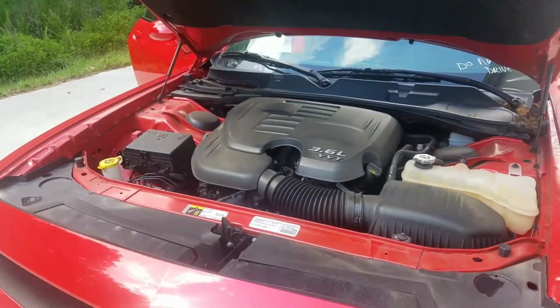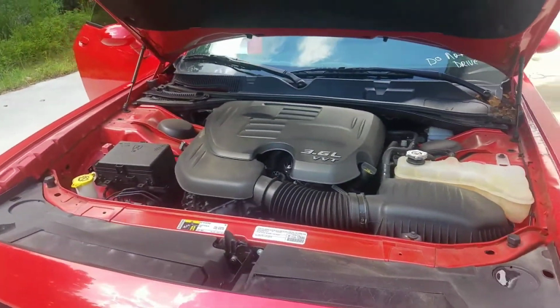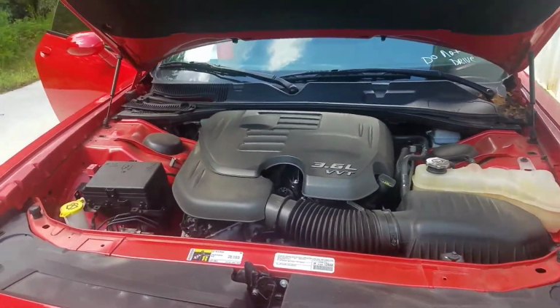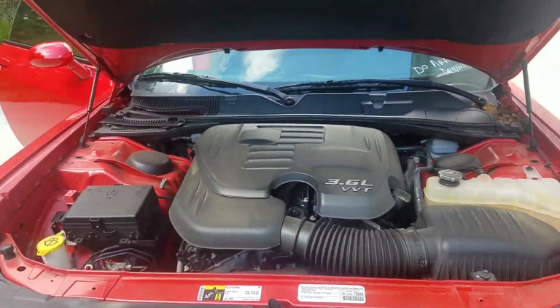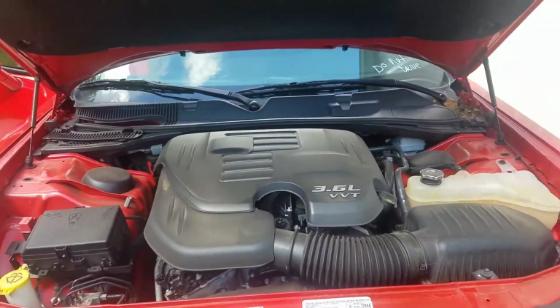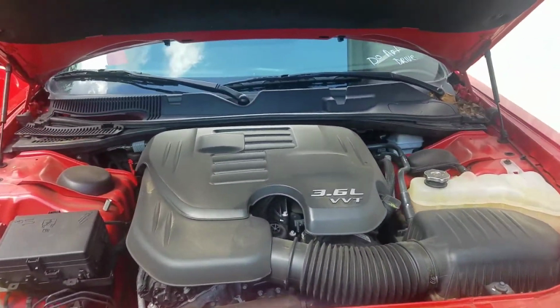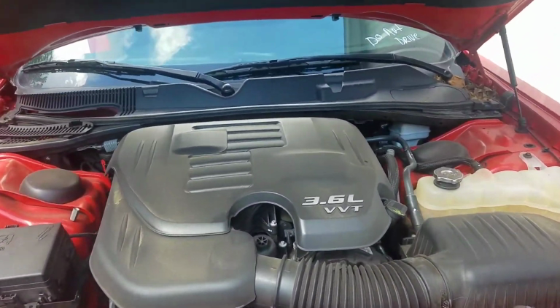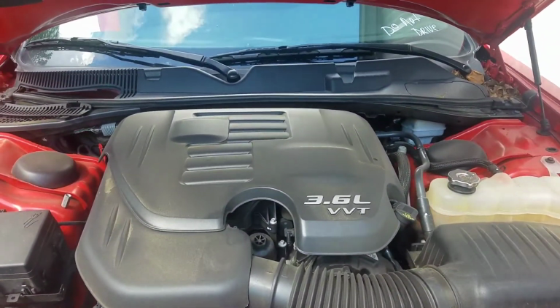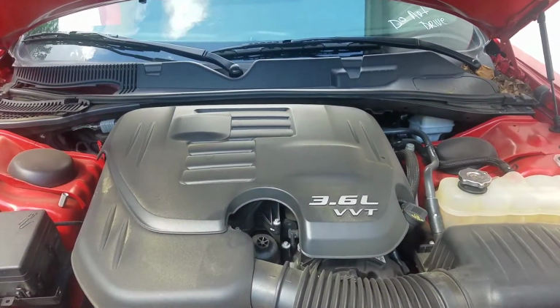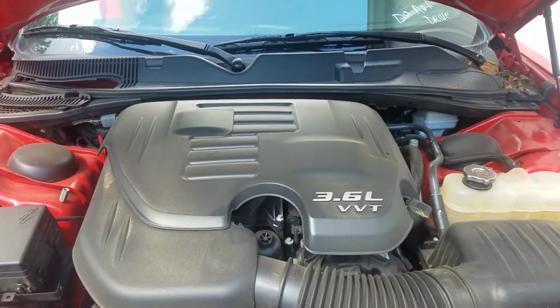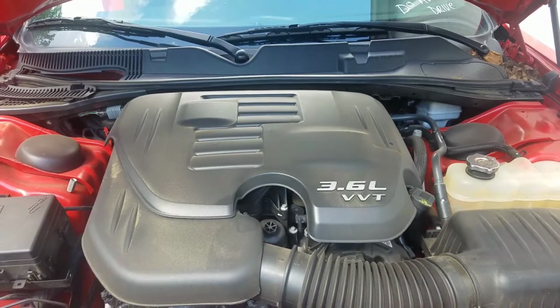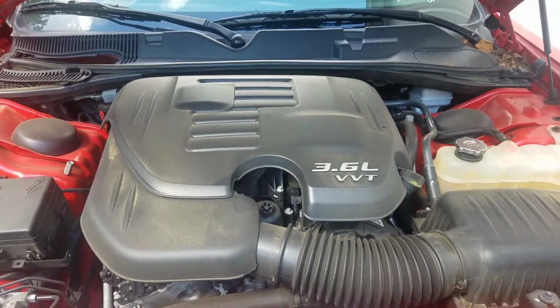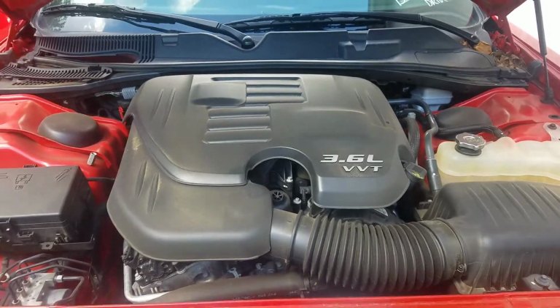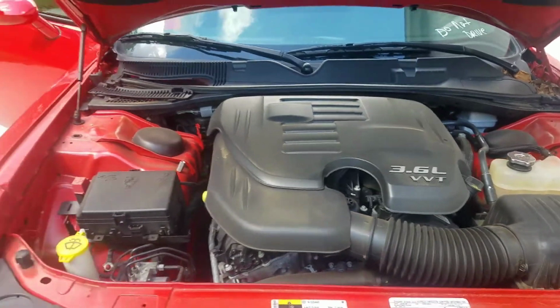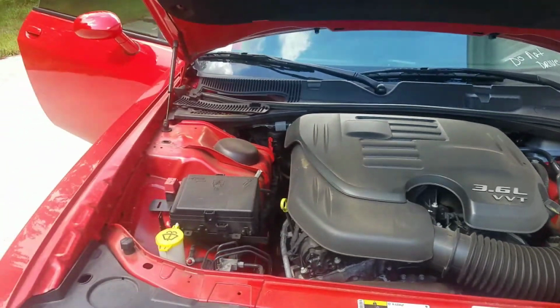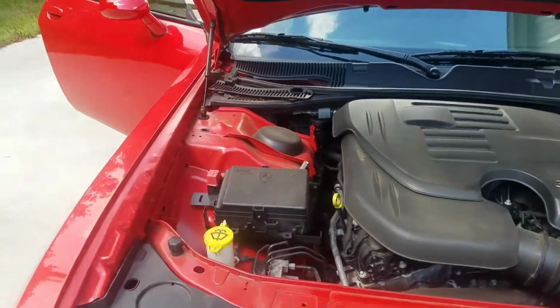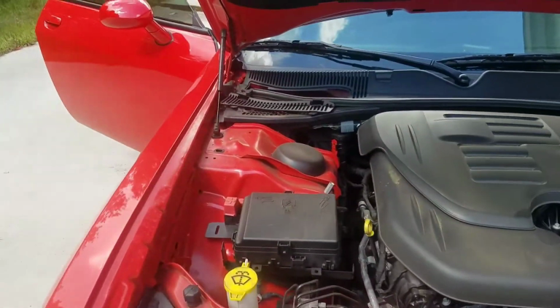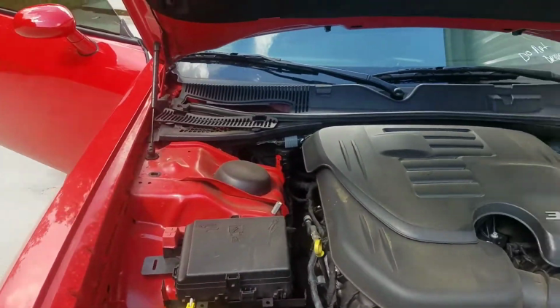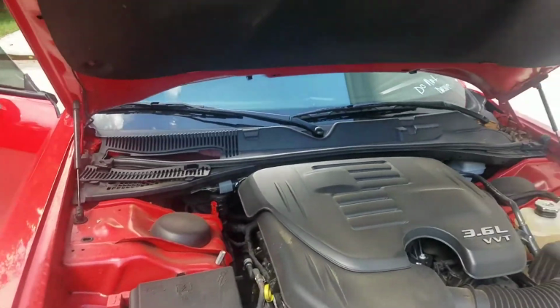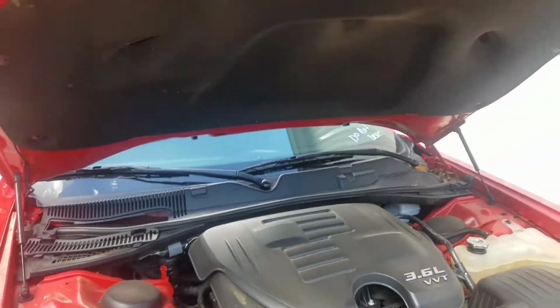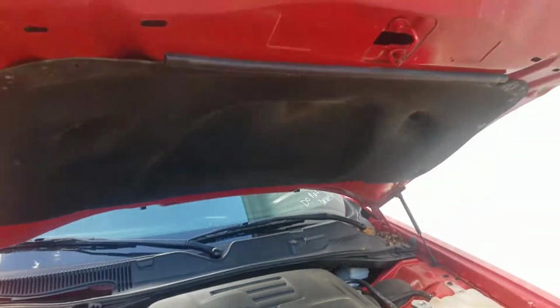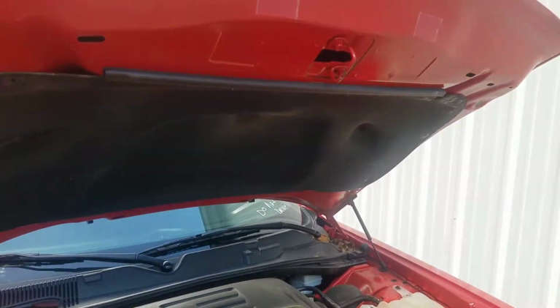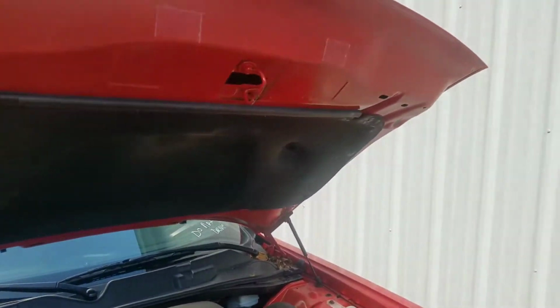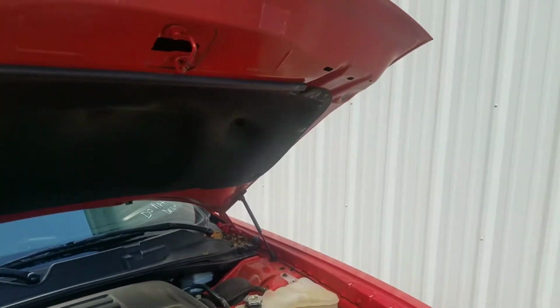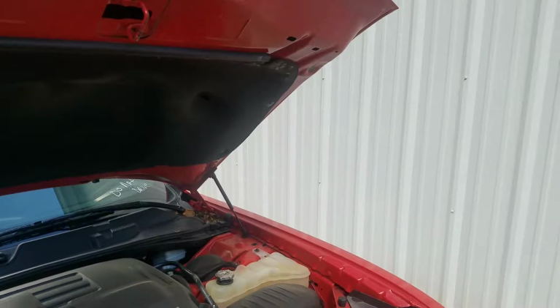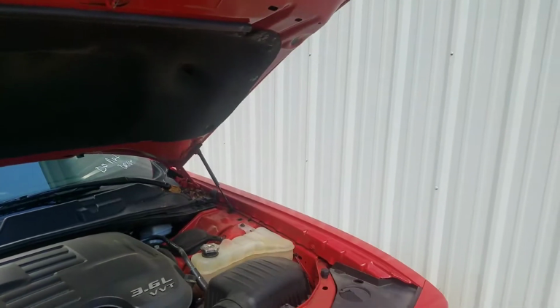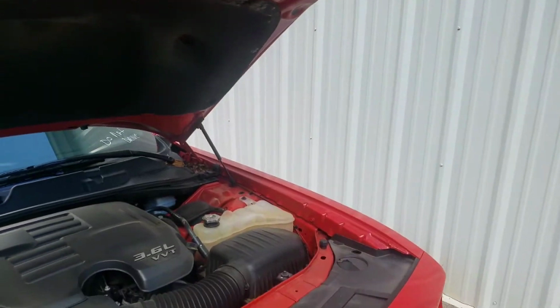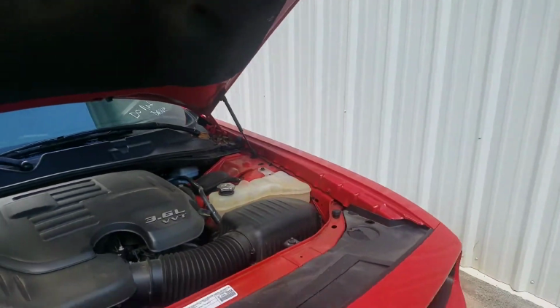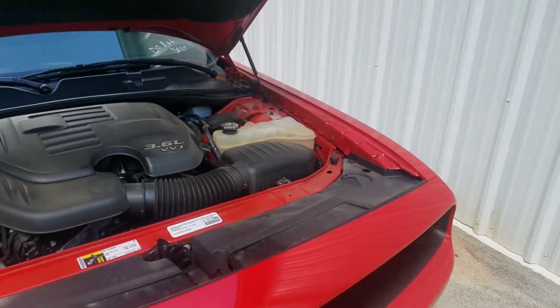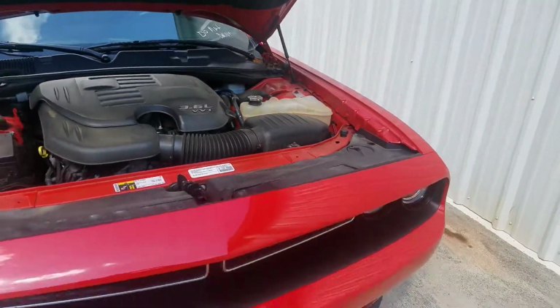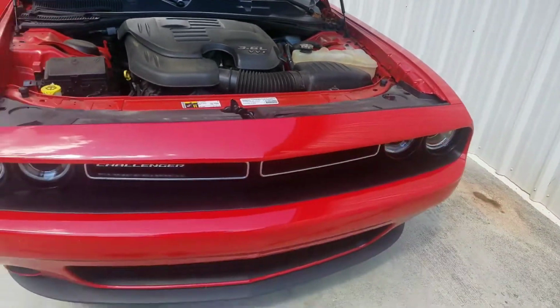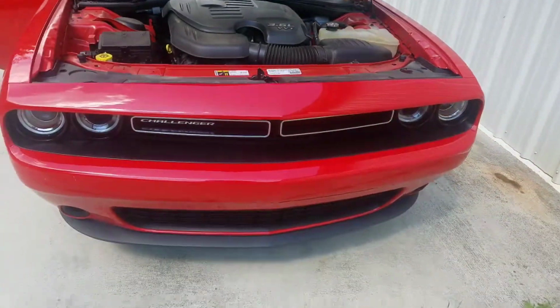It is equipped with a 6-cylinder, 3.6-liter VVT. I think this is going to be the one.